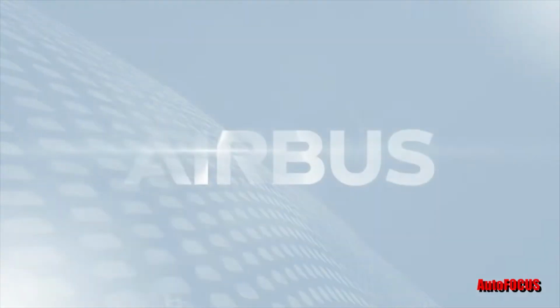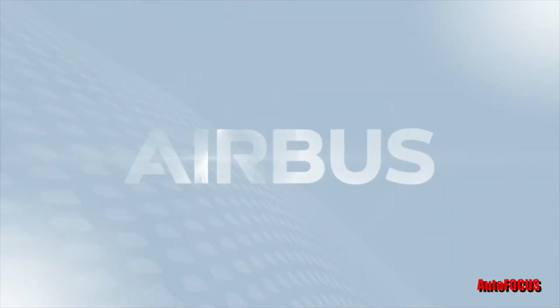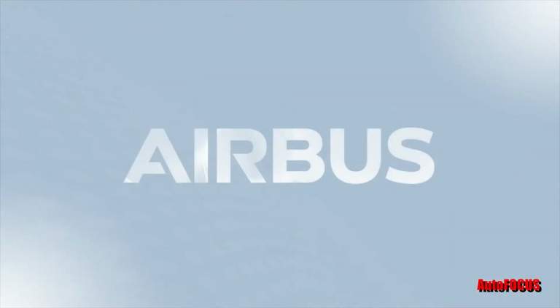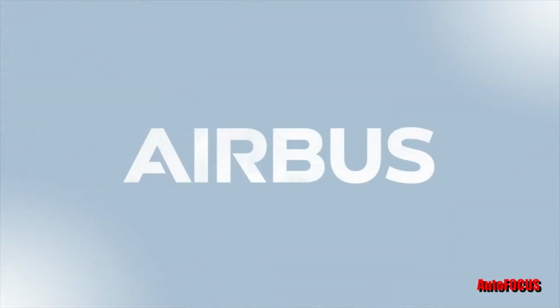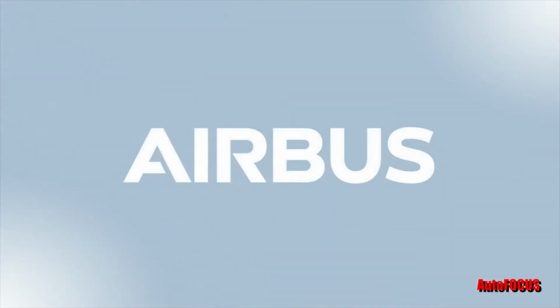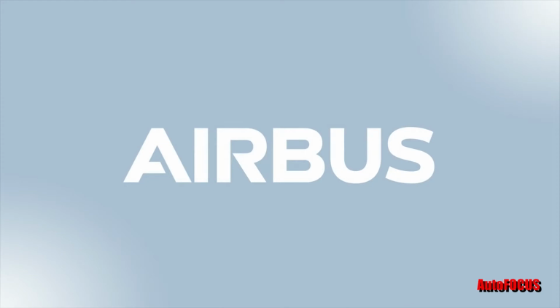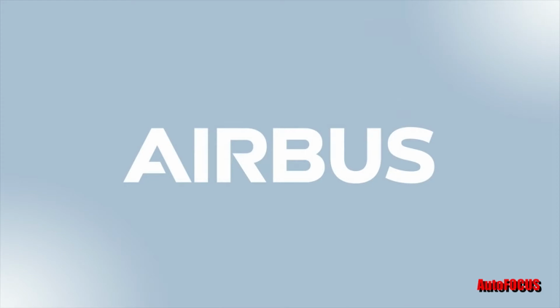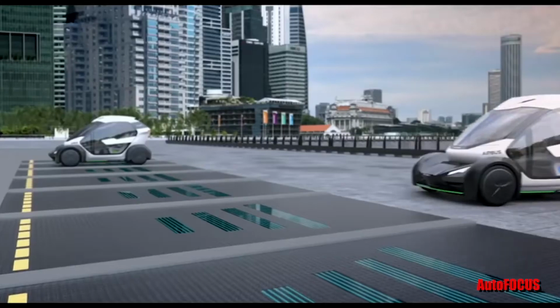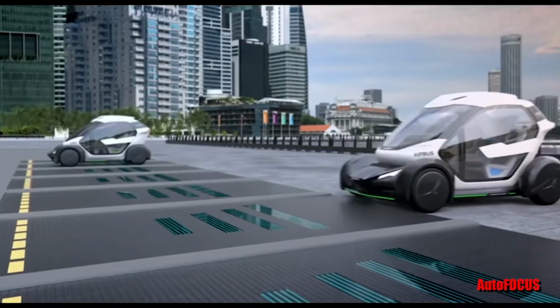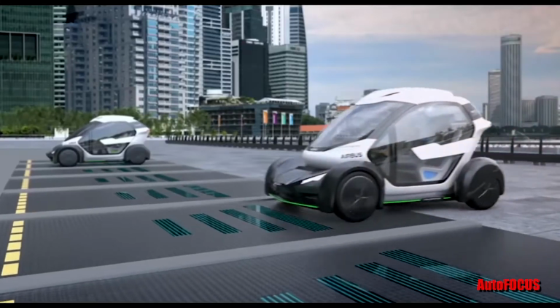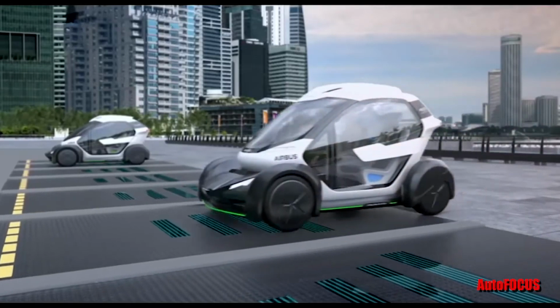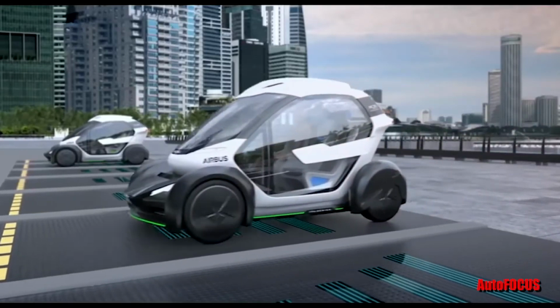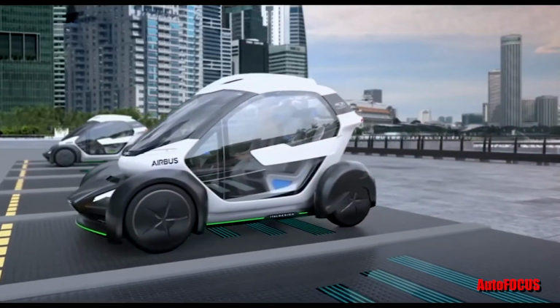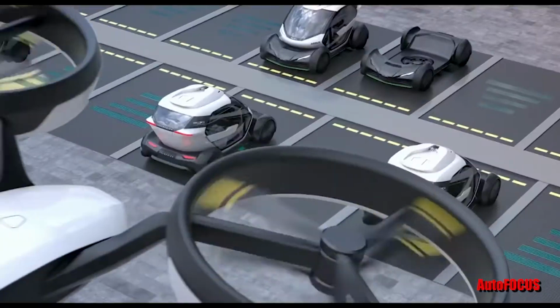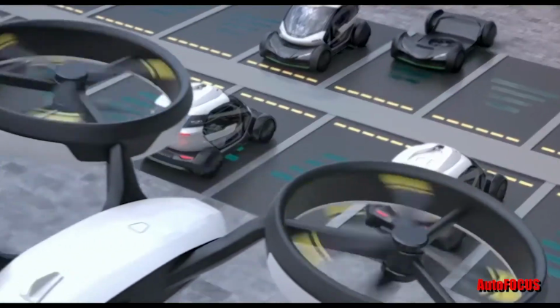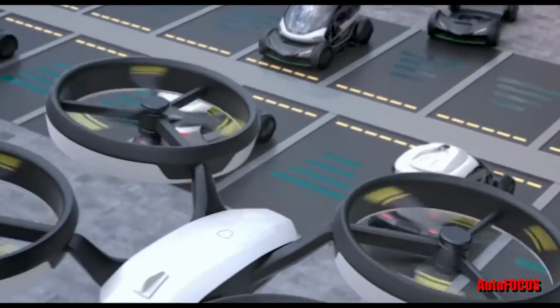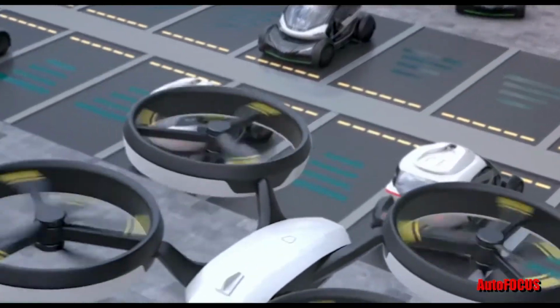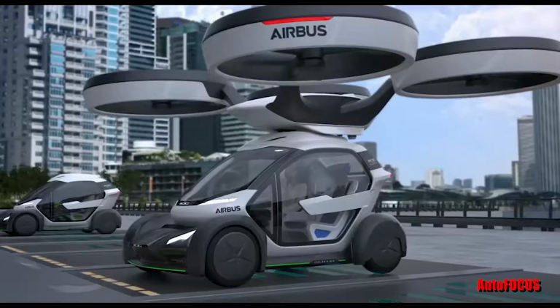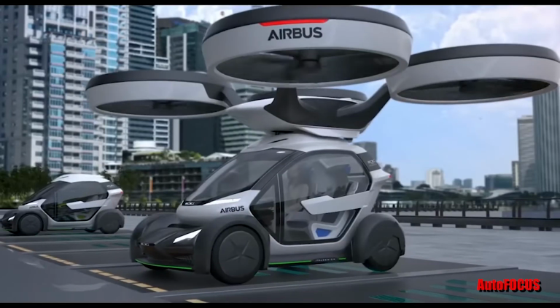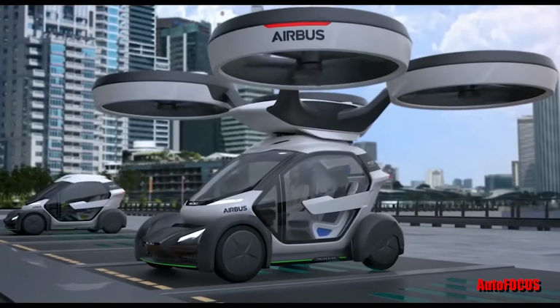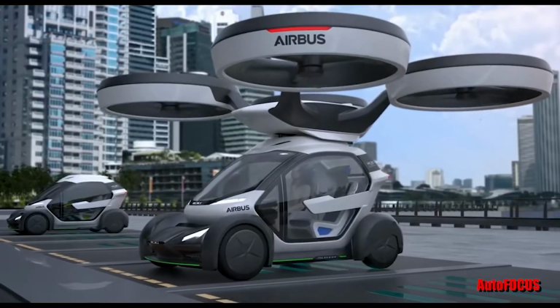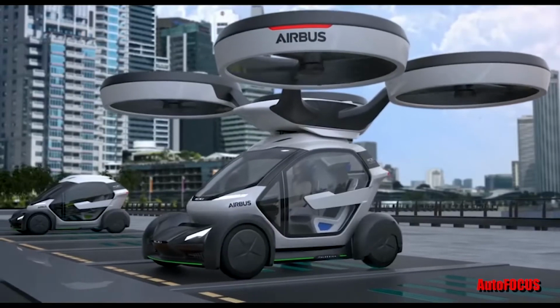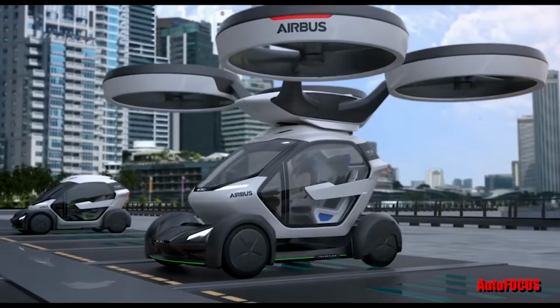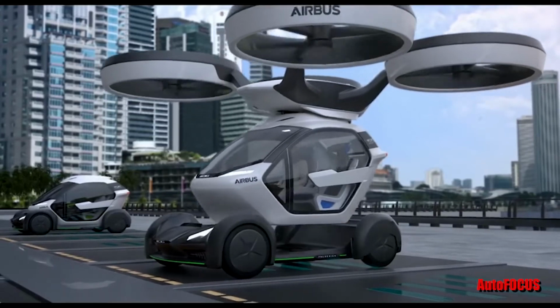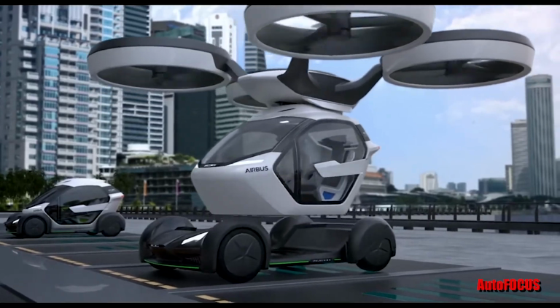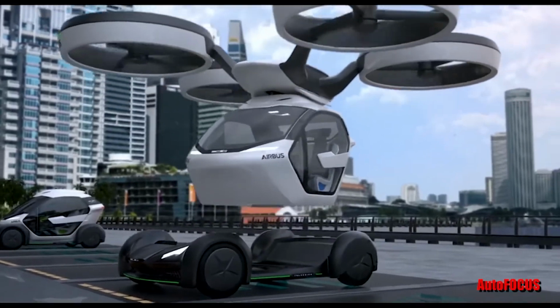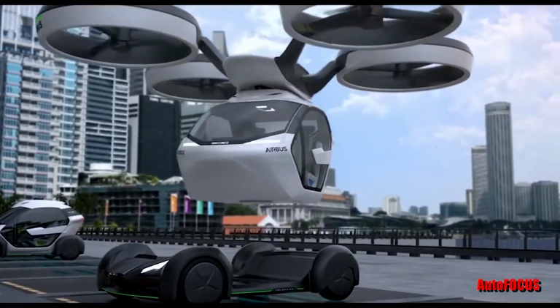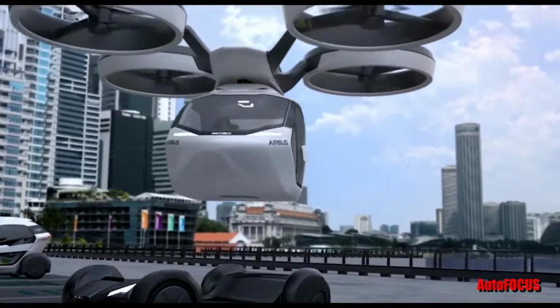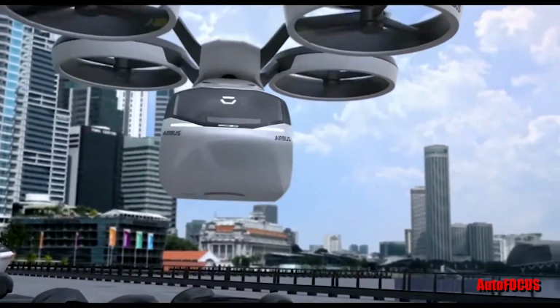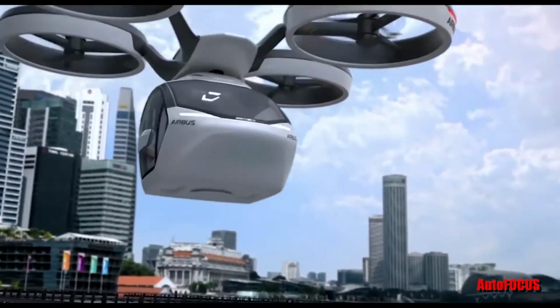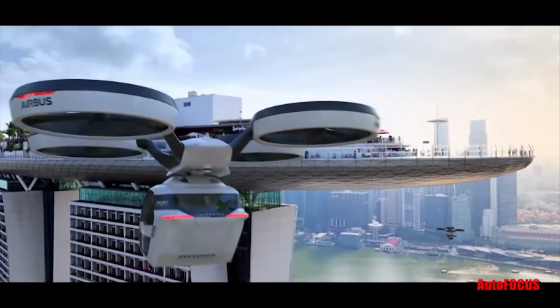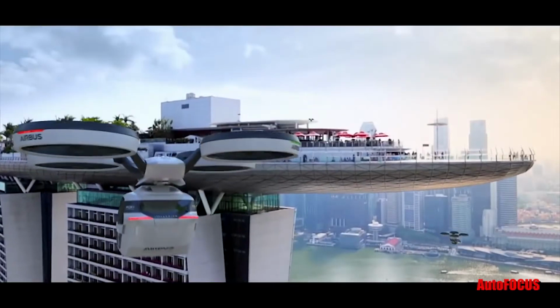Airbus, the global aircraft manufacturer, is pushing the envelope, and other innovative manufacturers are getting into the game as well. So stay tuned for more updates on flying cars and more on Autofocus.